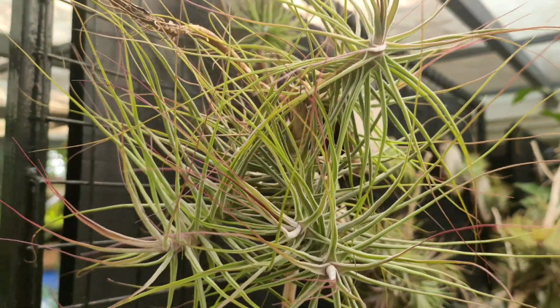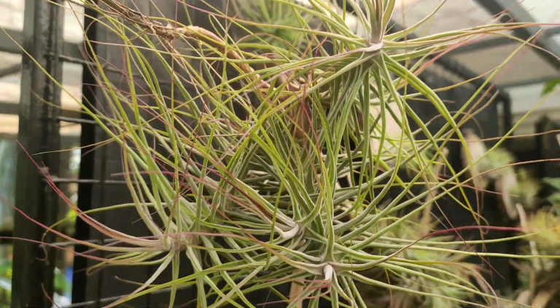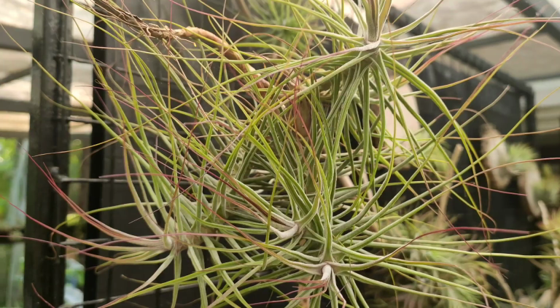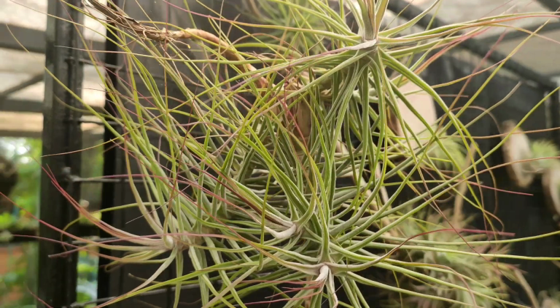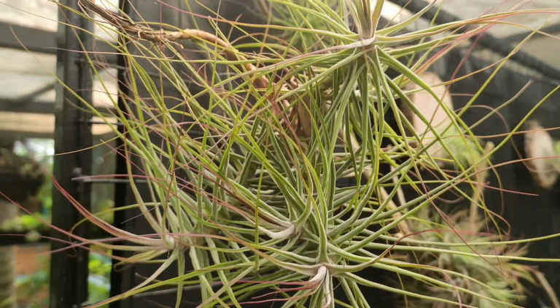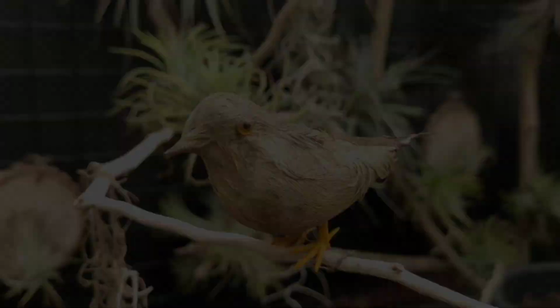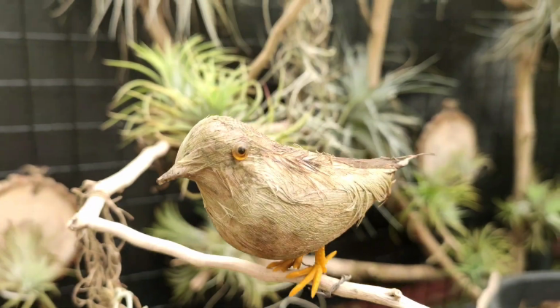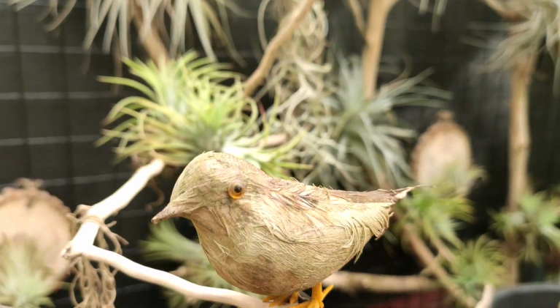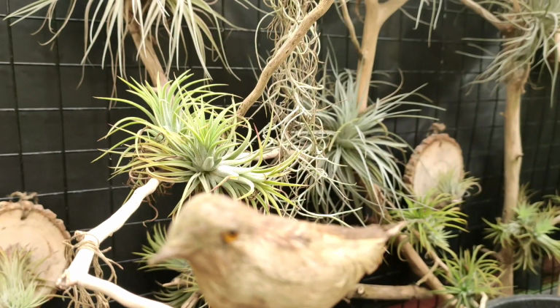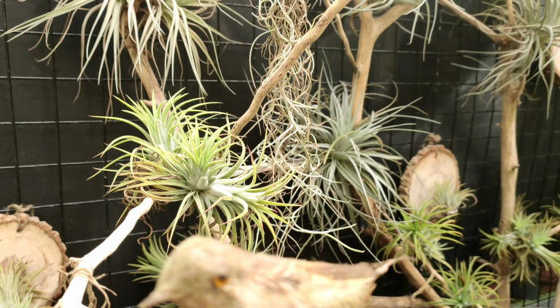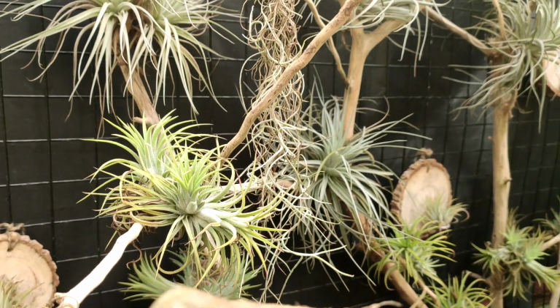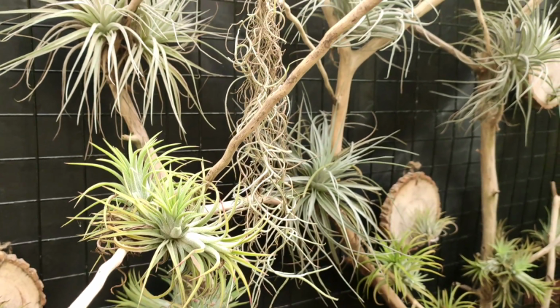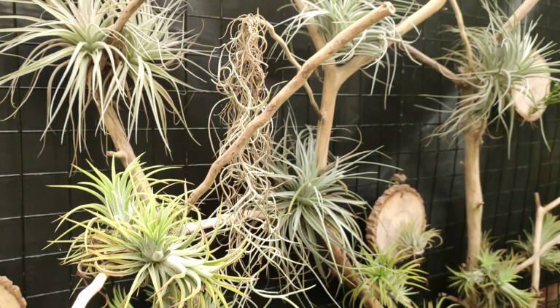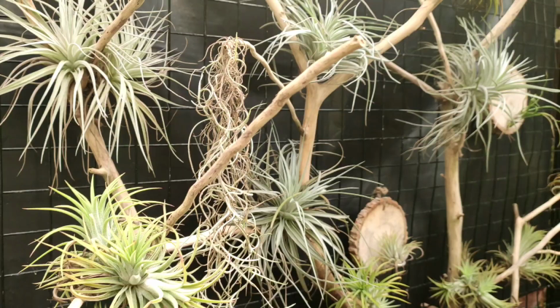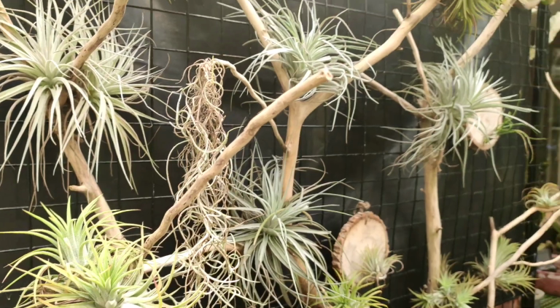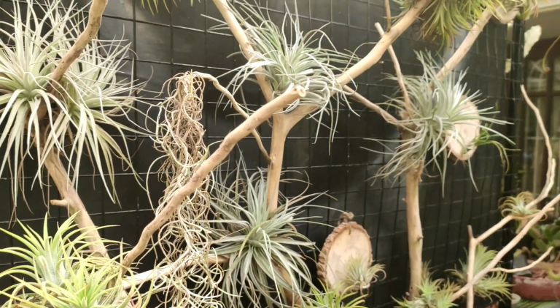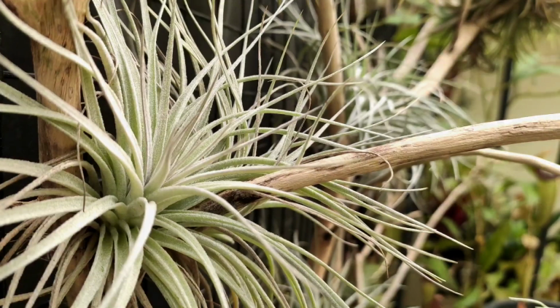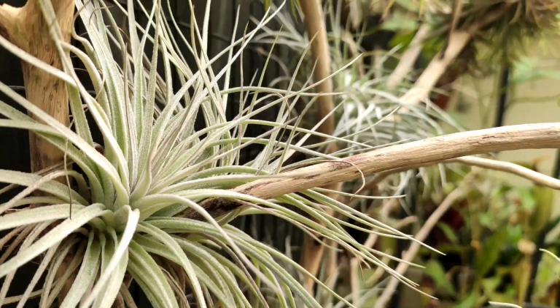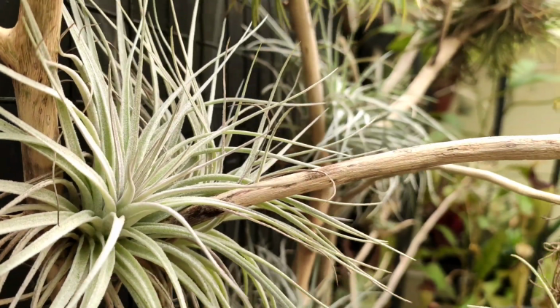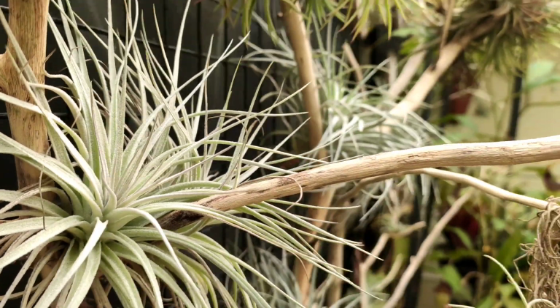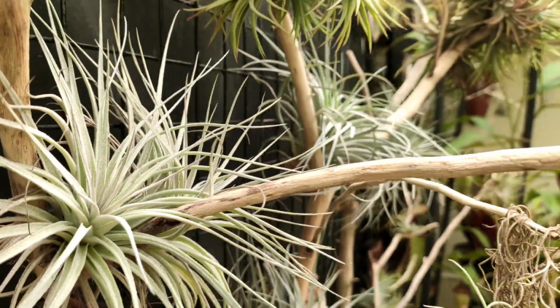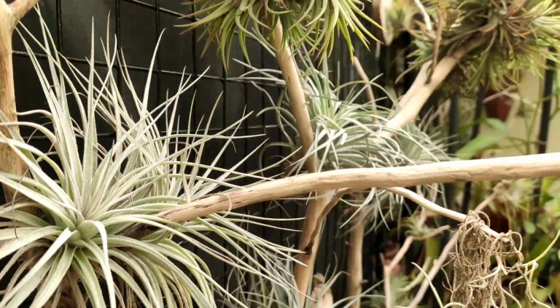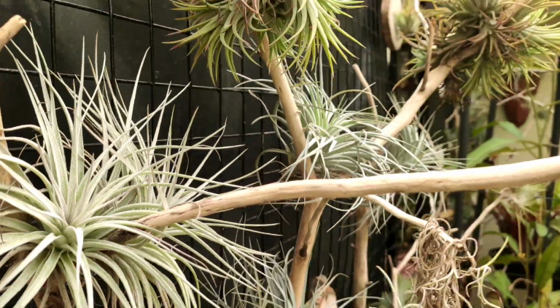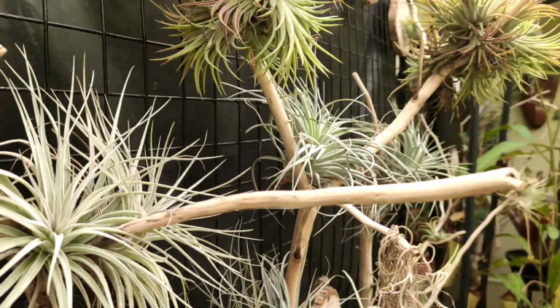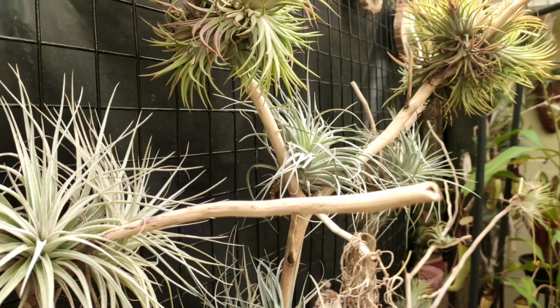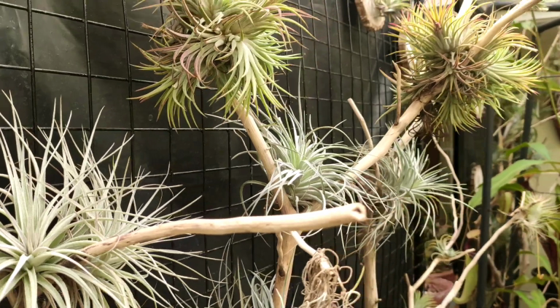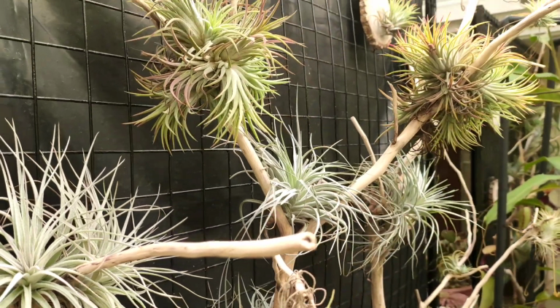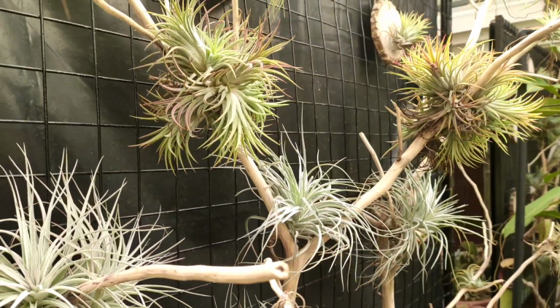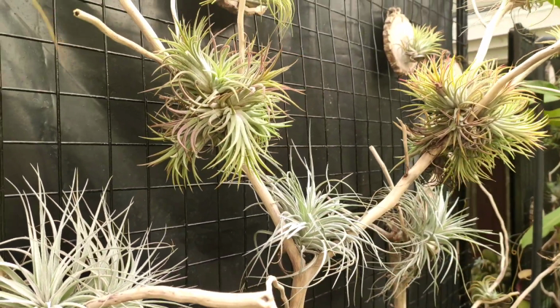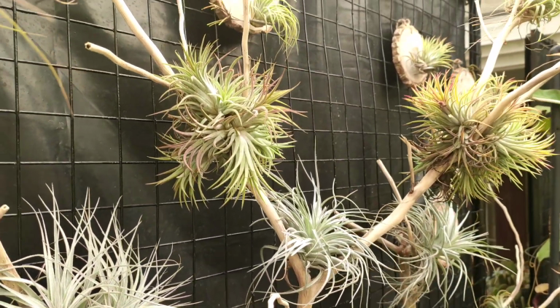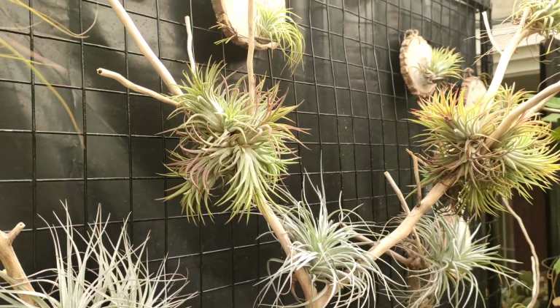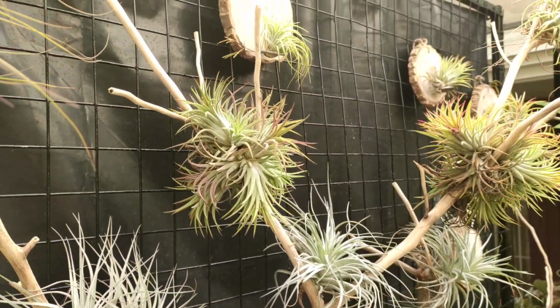I've mainly used jute threads, which are very neutral in colour, for tying everything to the back structure. Tillandsias hate copper and some other metals, so to be on the safer side I have avoided most metallic wires. Also, you cannot use plastic wires or threads because they deteriorate under sunlight.